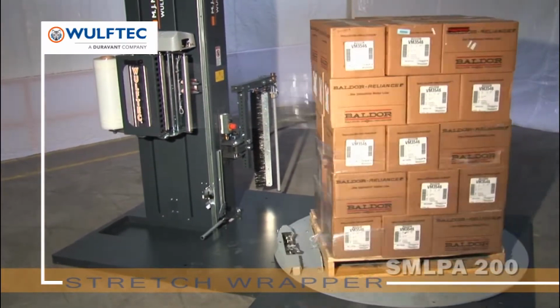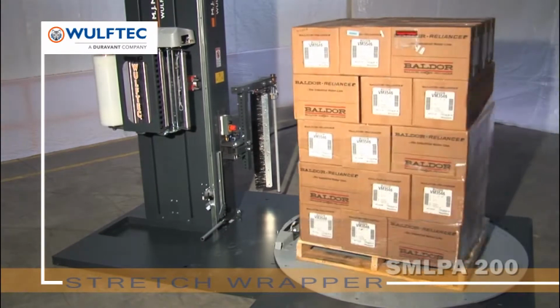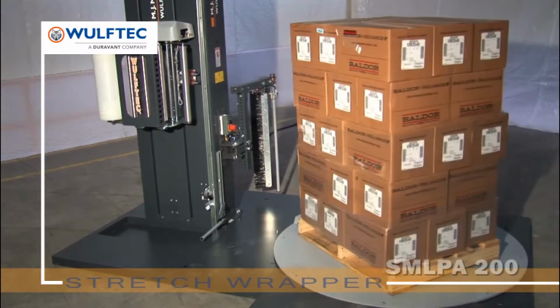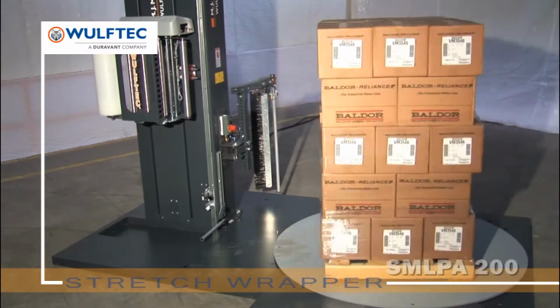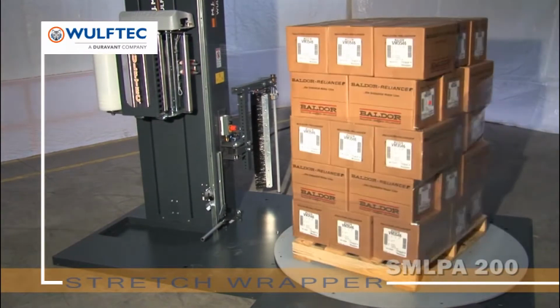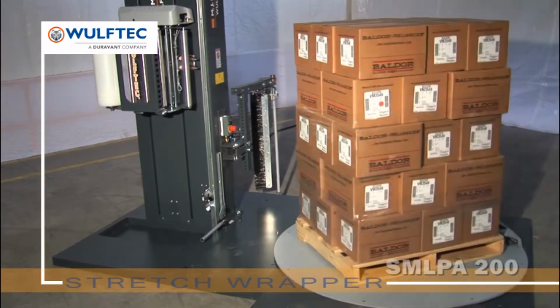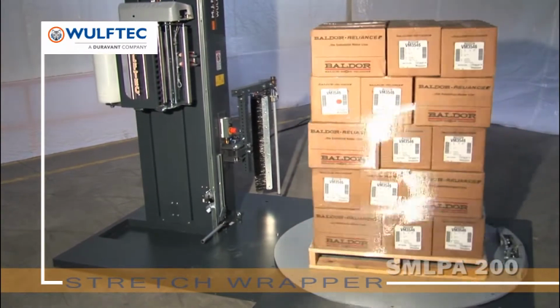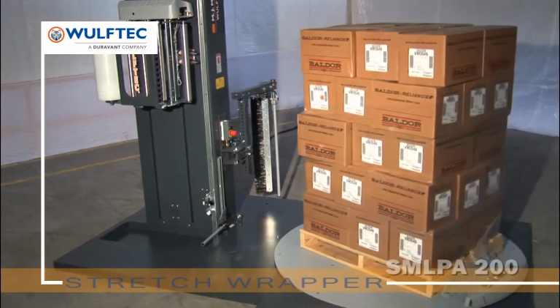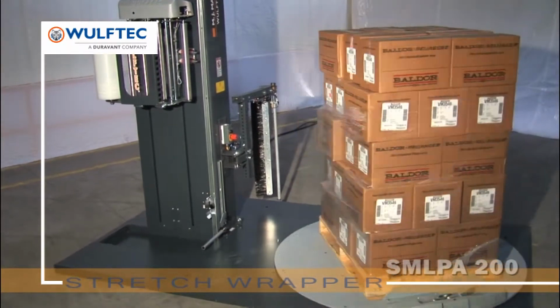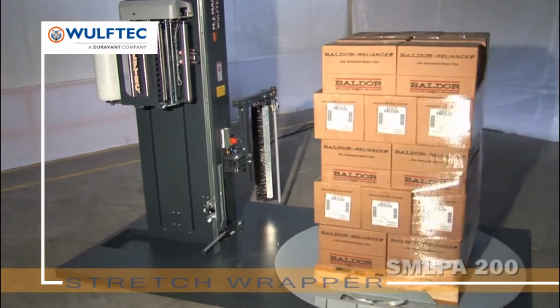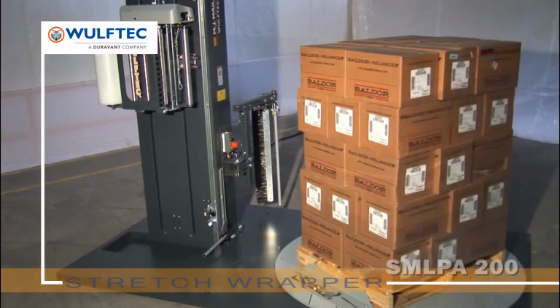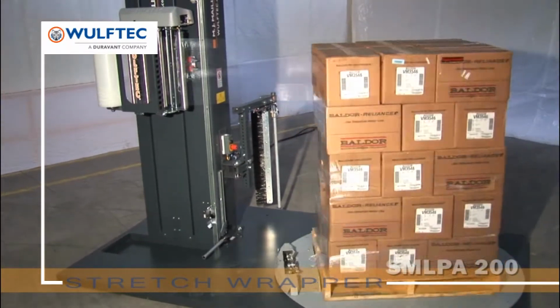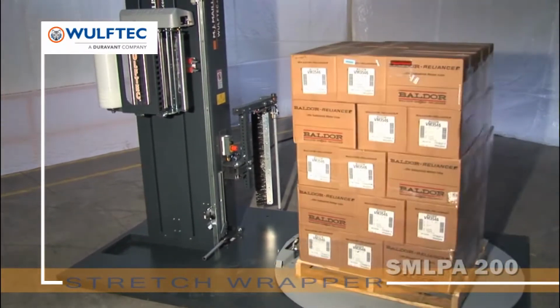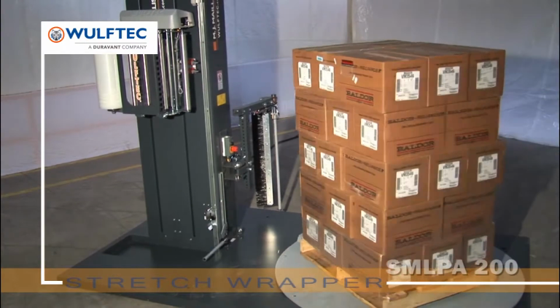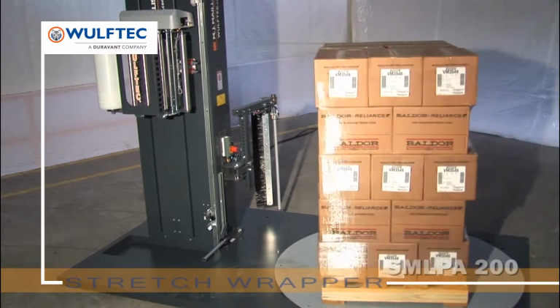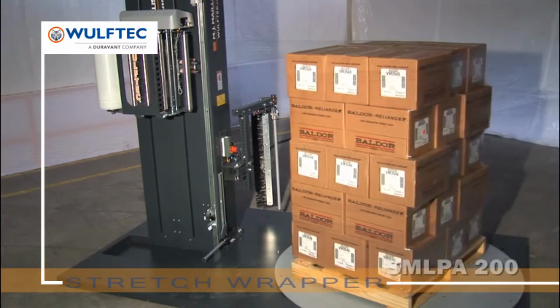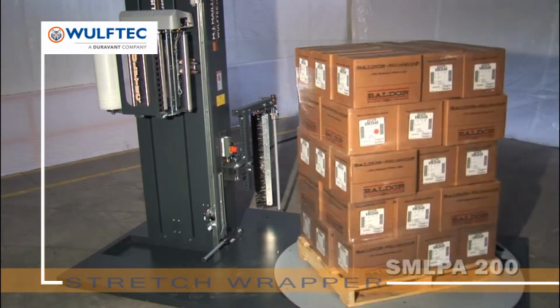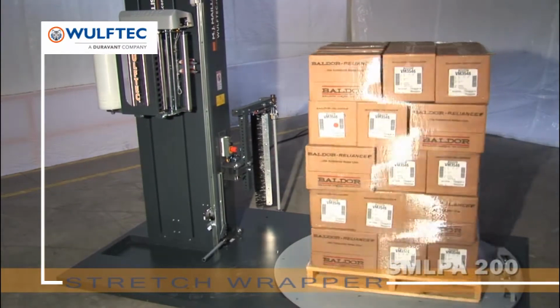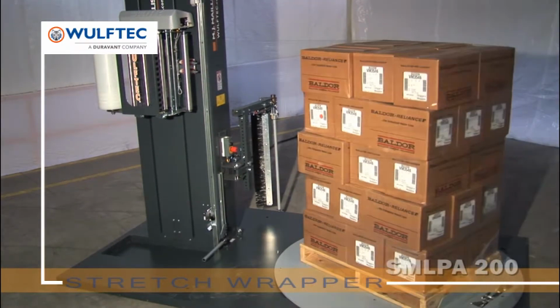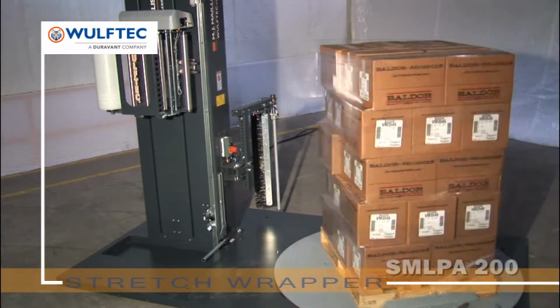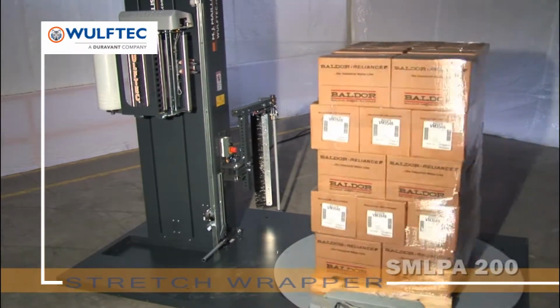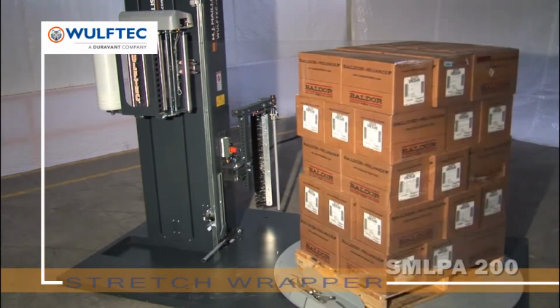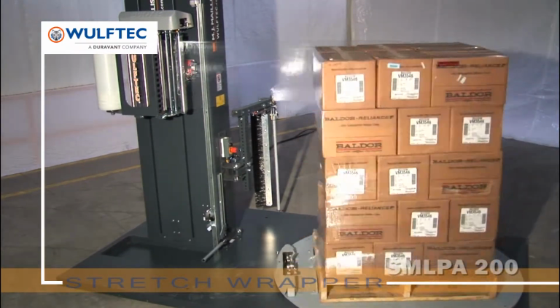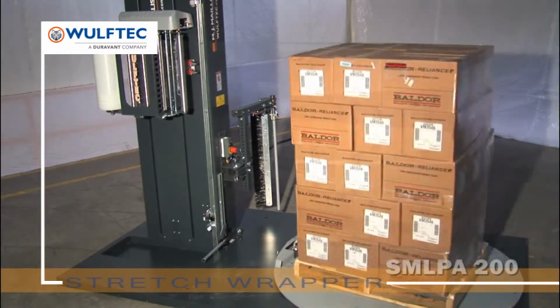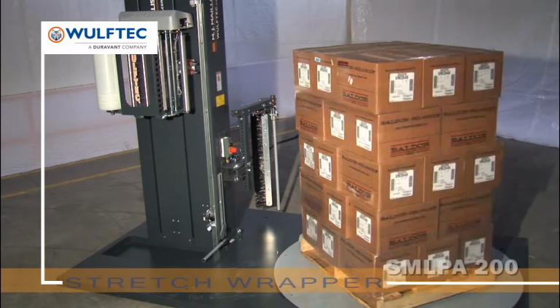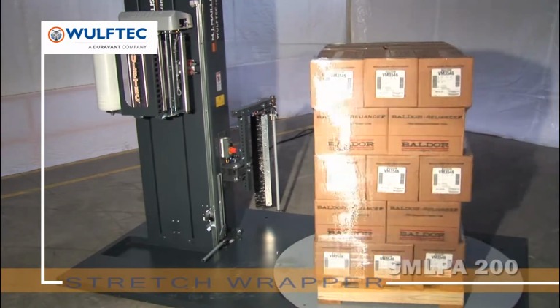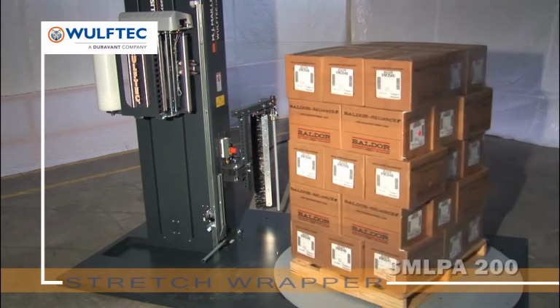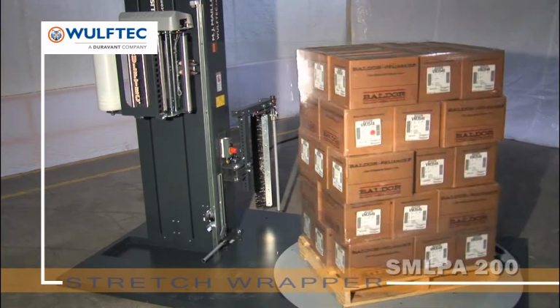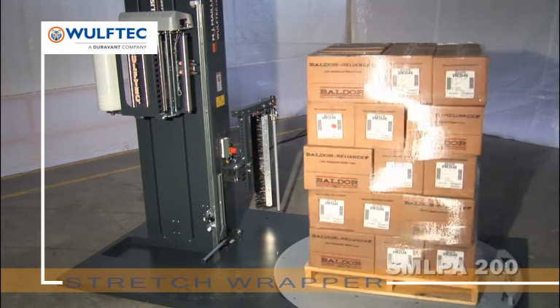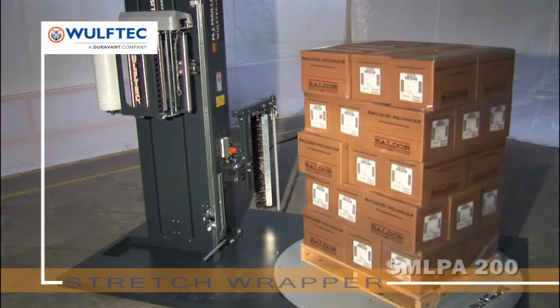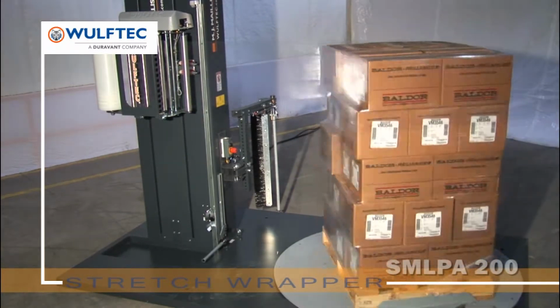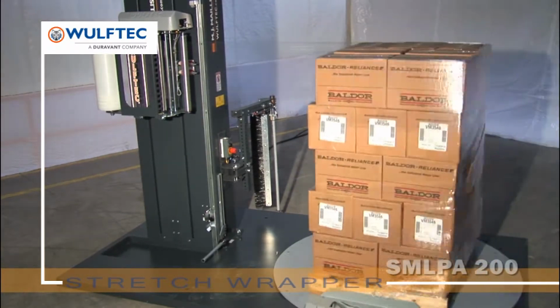Wolf-Tech is the only manufacturer of stretch wrap equipment that attaches significant importance to strength. All Wolf-Tech structures are made of heavy-duty steel for rugged performance even in the harshest work environments. They're built to last forever.